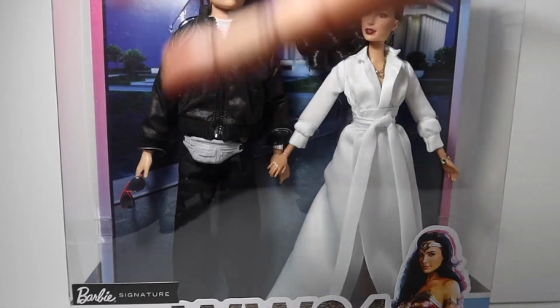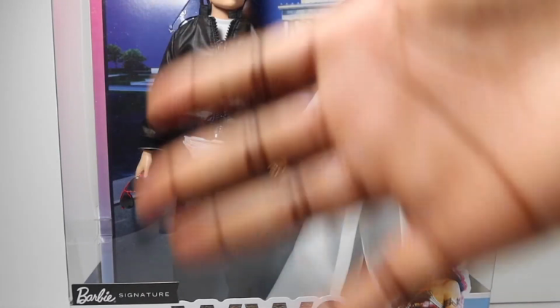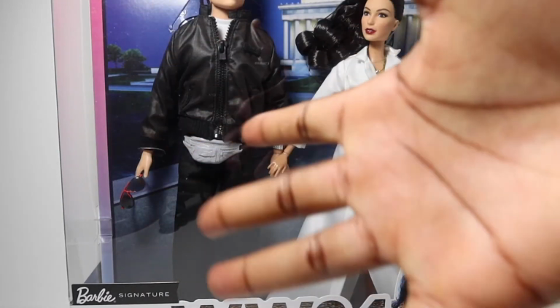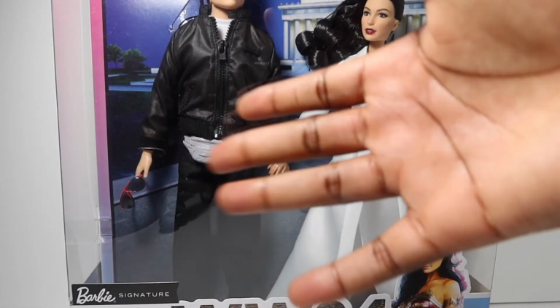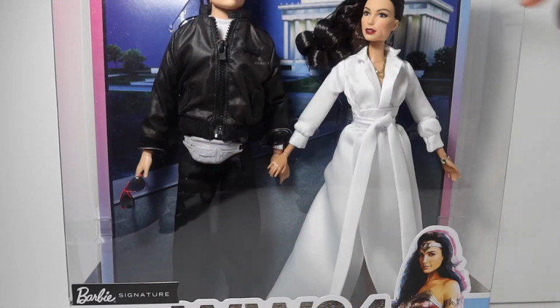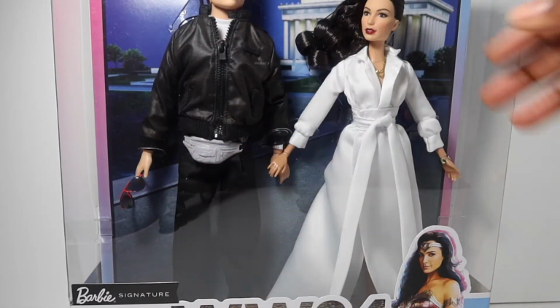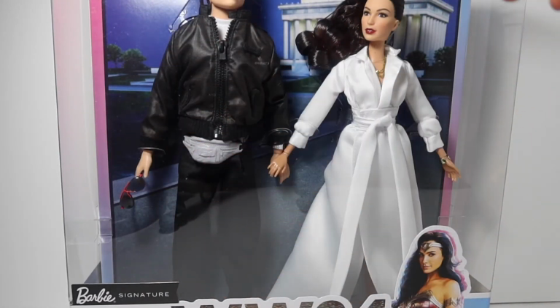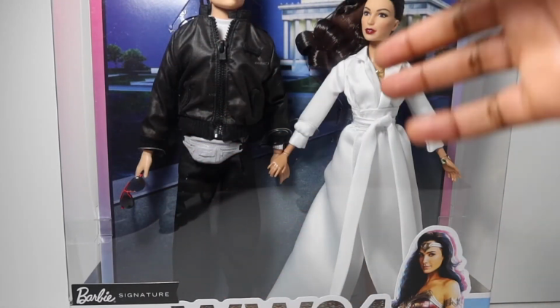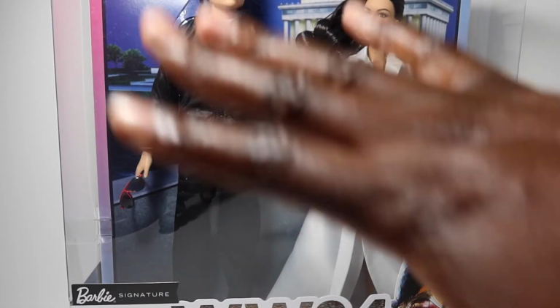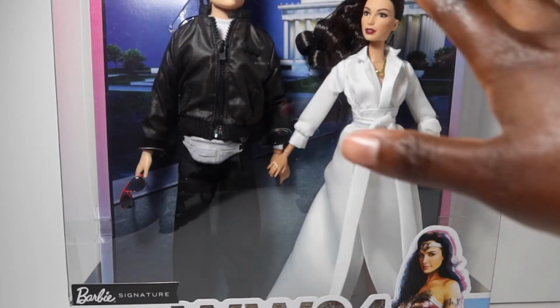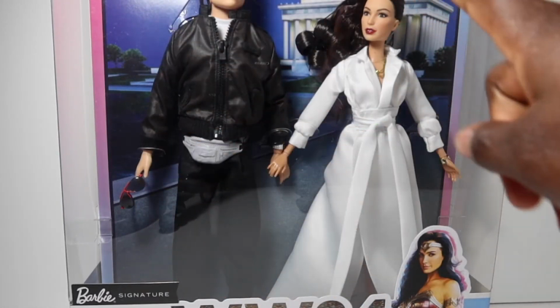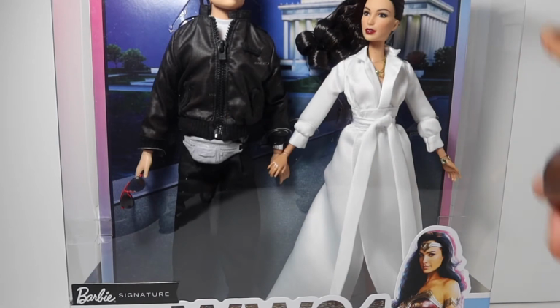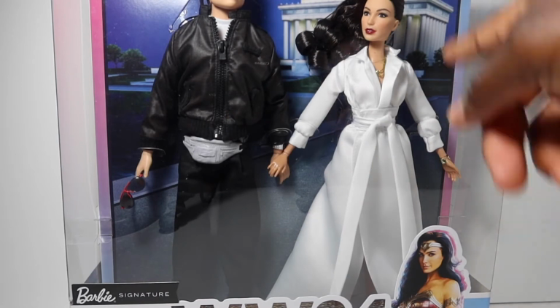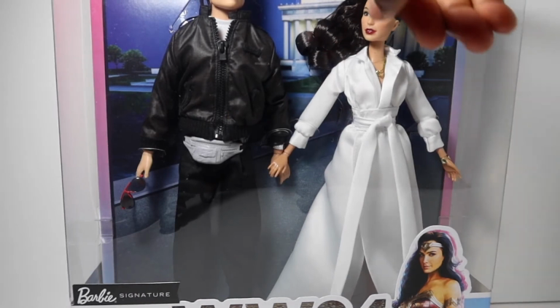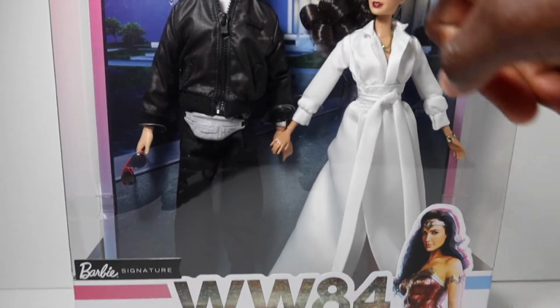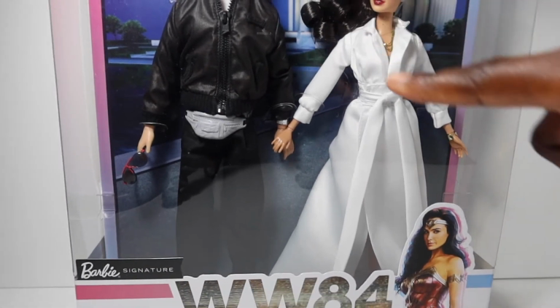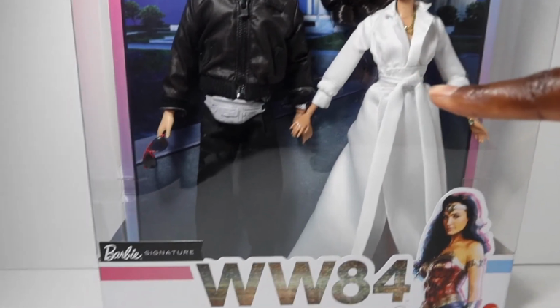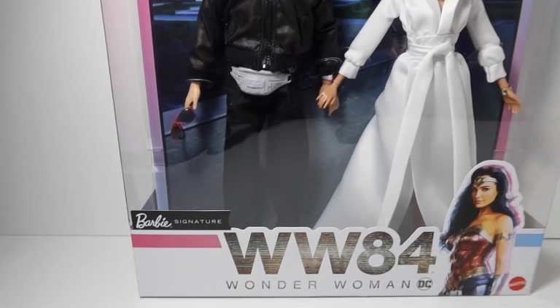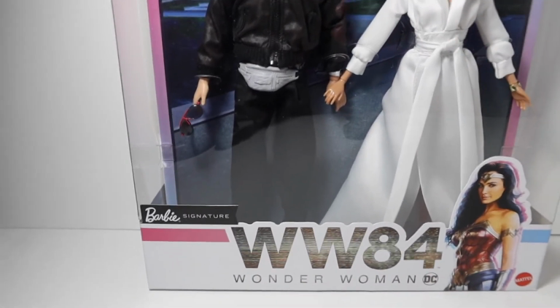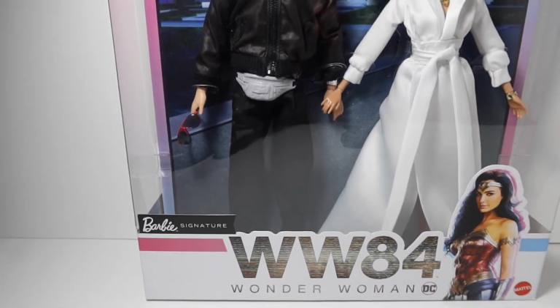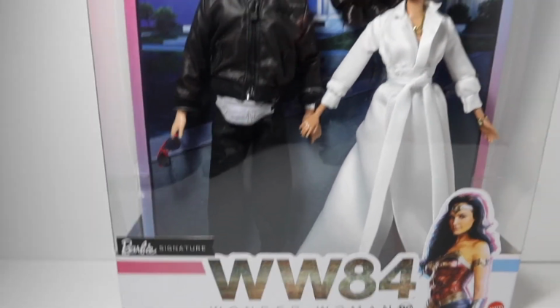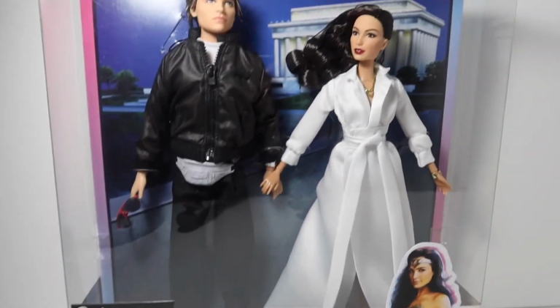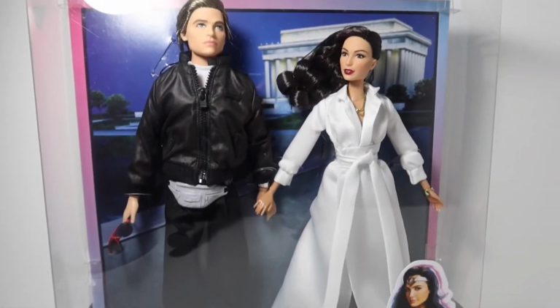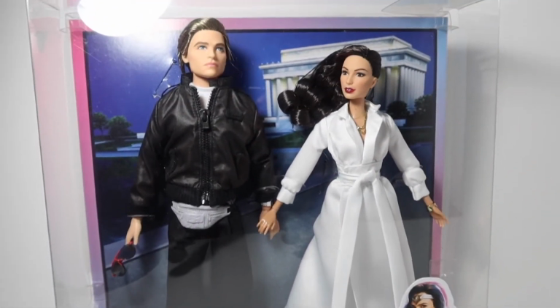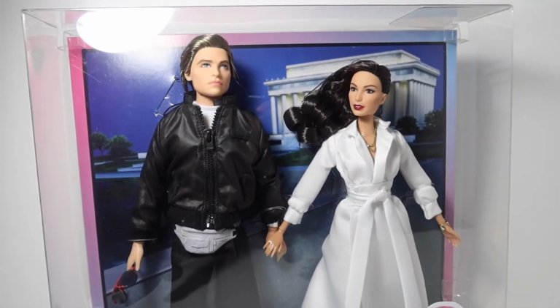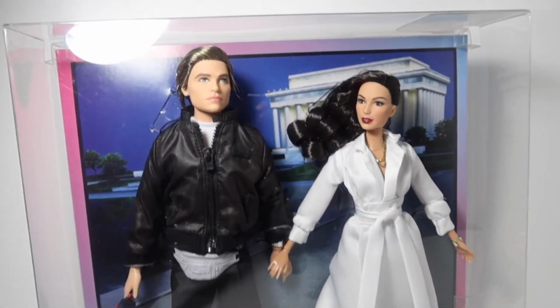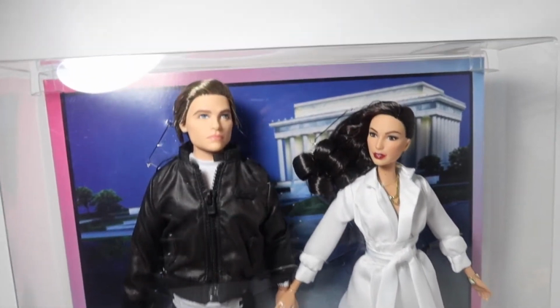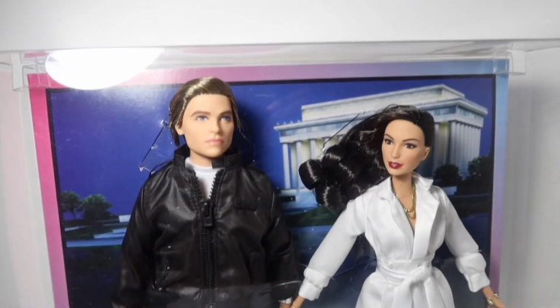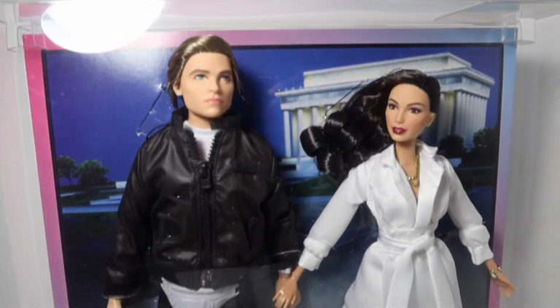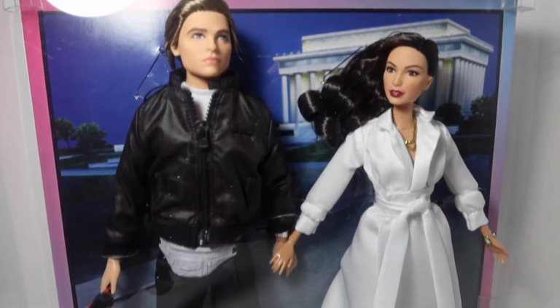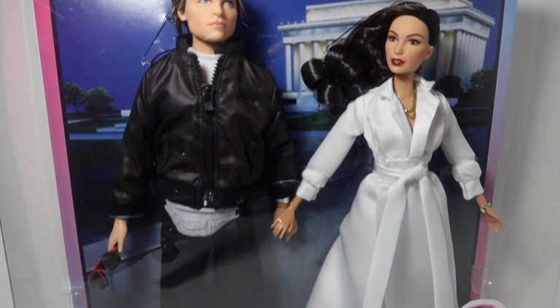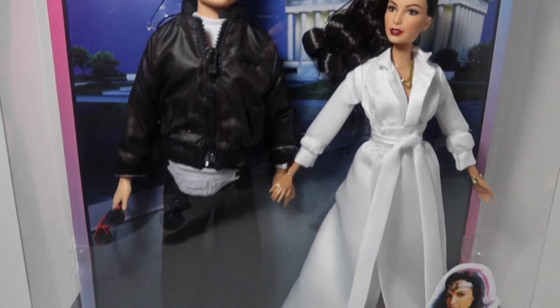Hello guys! I'm back with another video. It's Adela with Ayesha behind the camera. Today I have the 1984 Wonder Woman dolls based on the movie that's coming out.